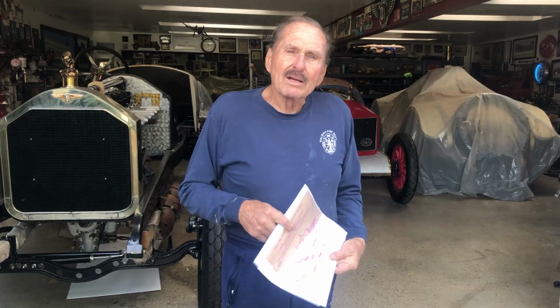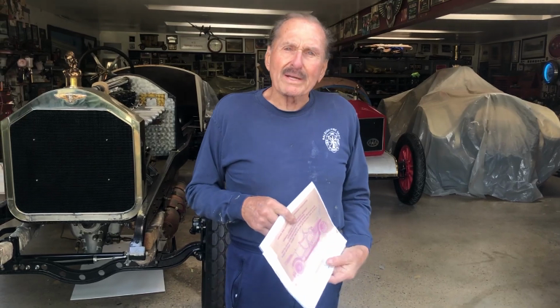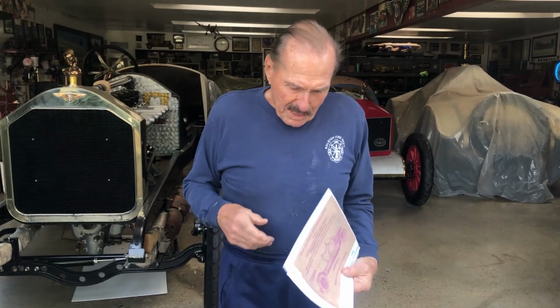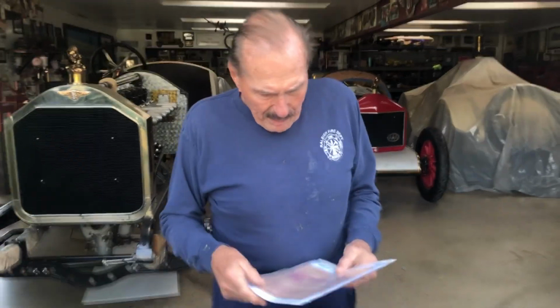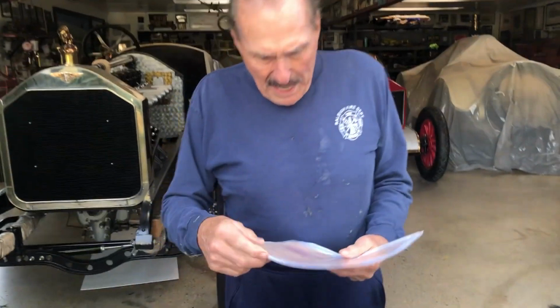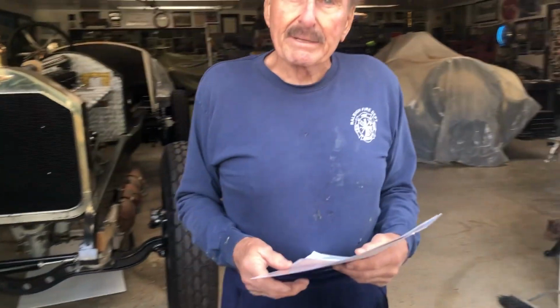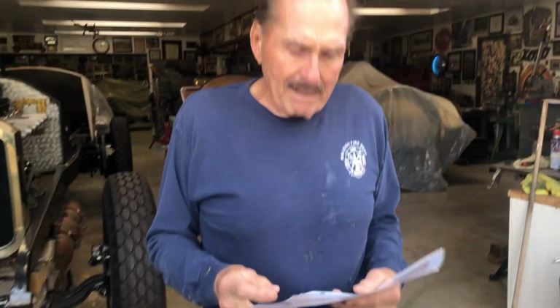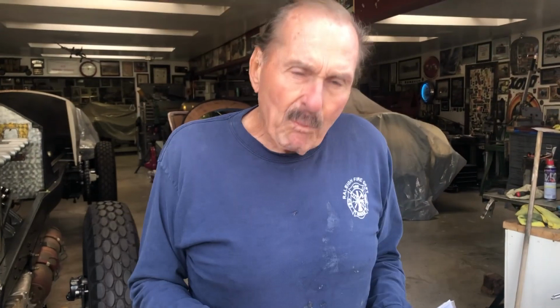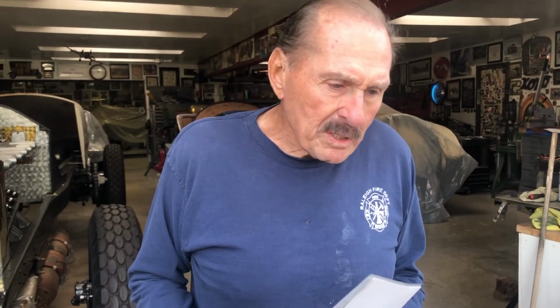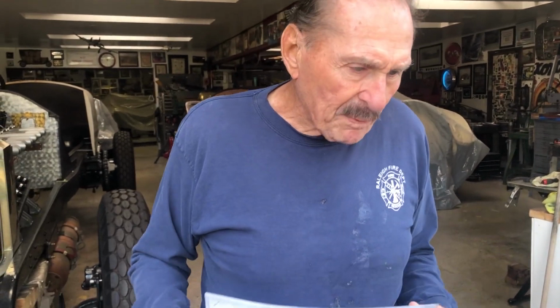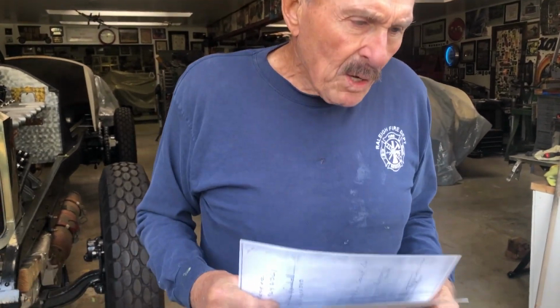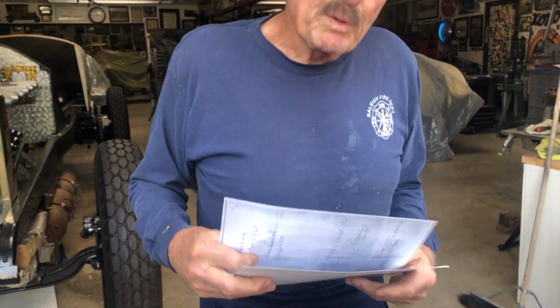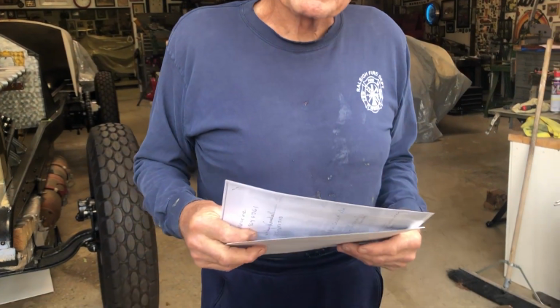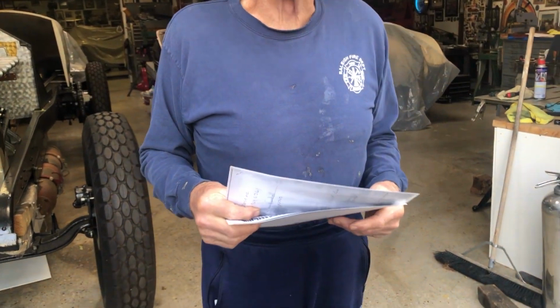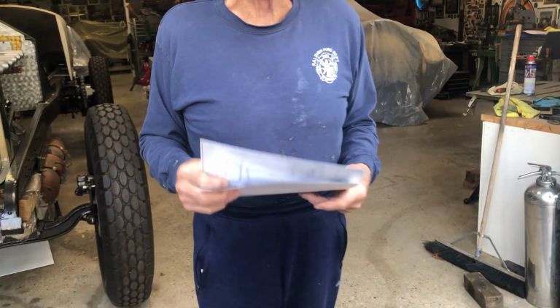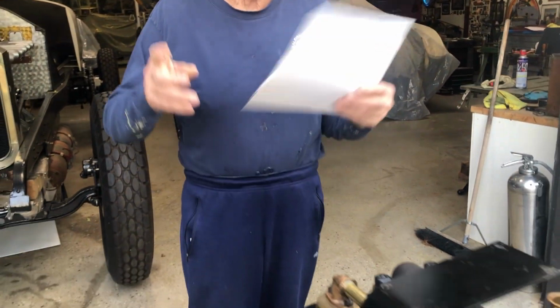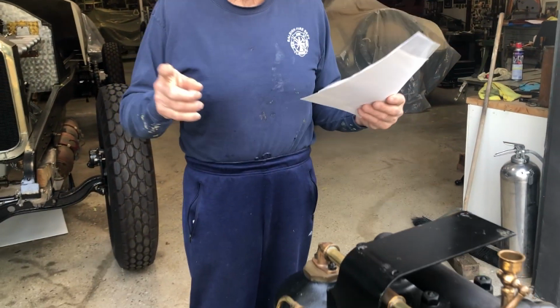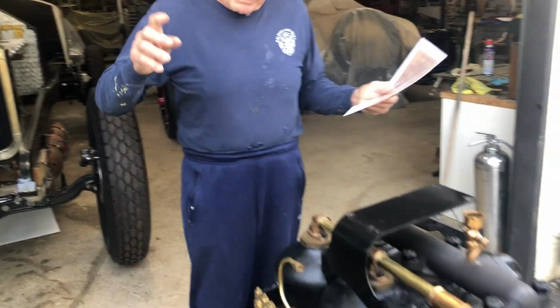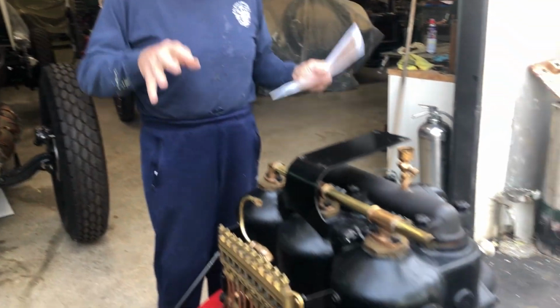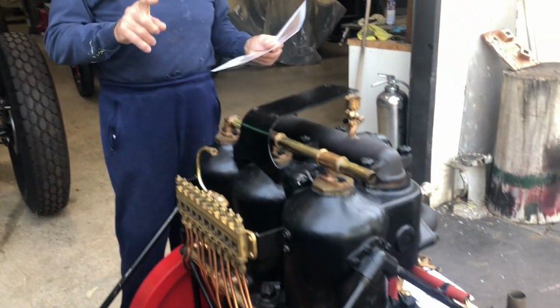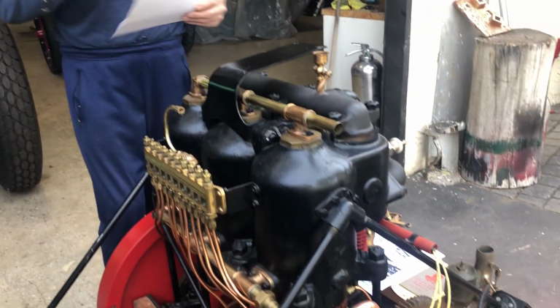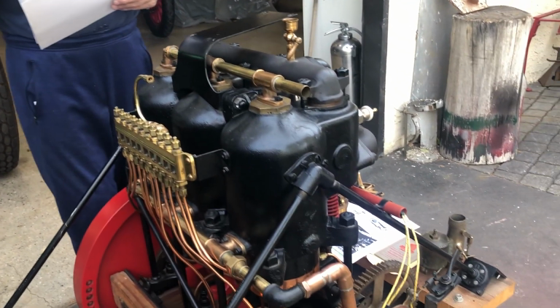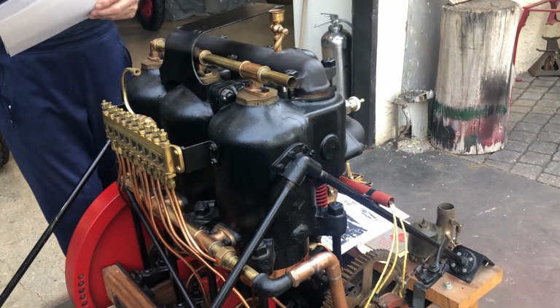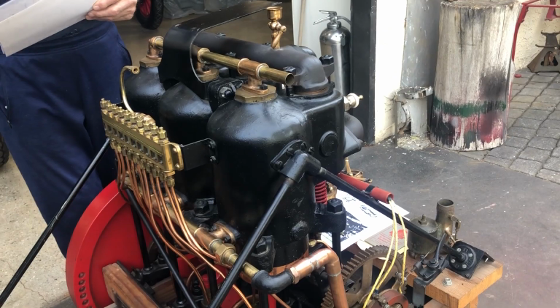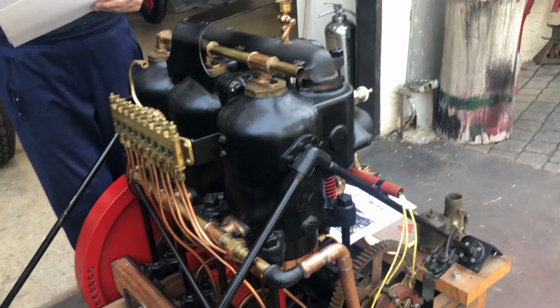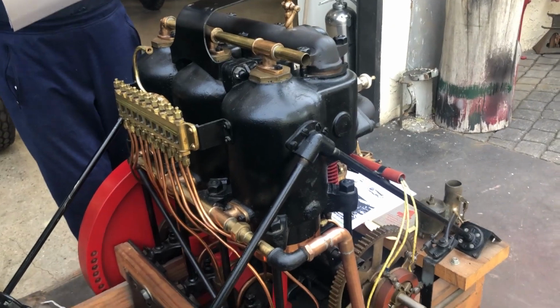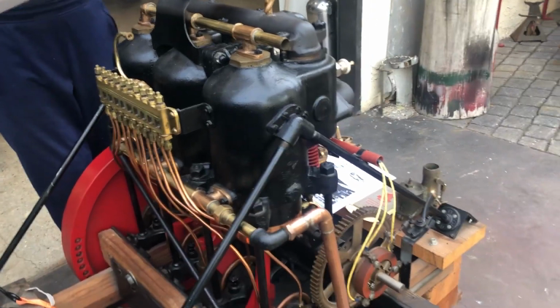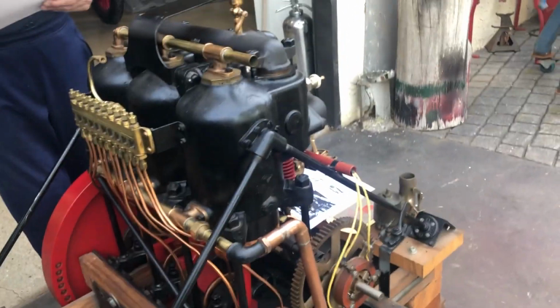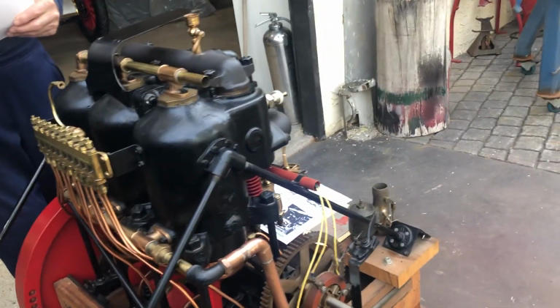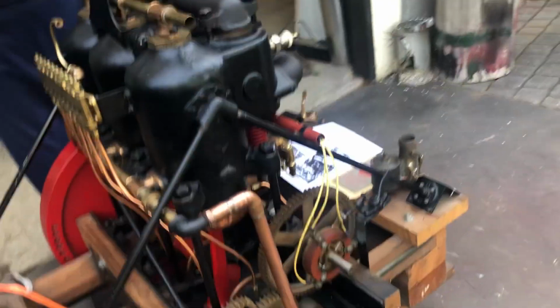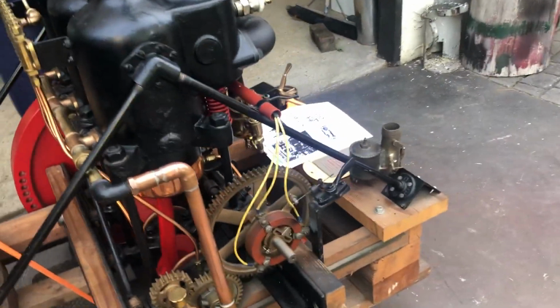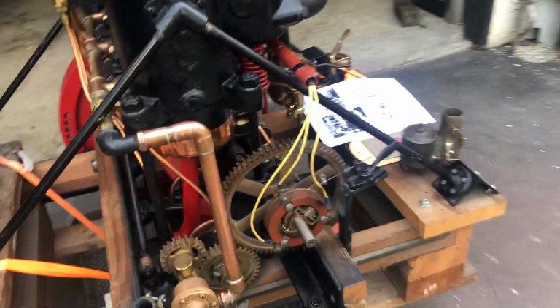Good morning, this is Gary Wales, and I want to show you something. You would be considered very lucky to find an engine of this type one time. I found it twice. This is amazing.